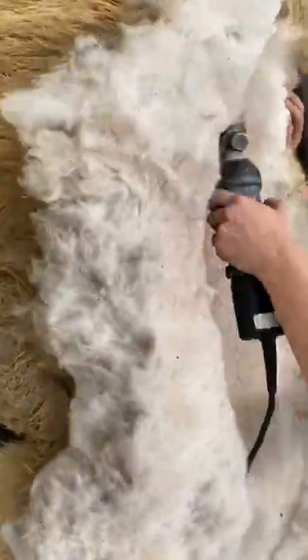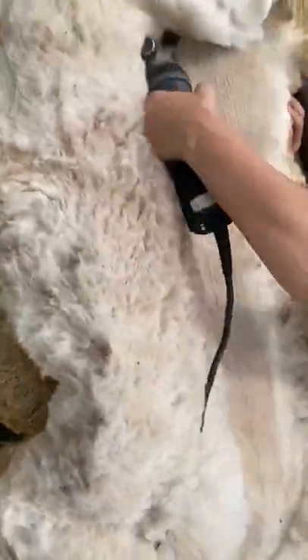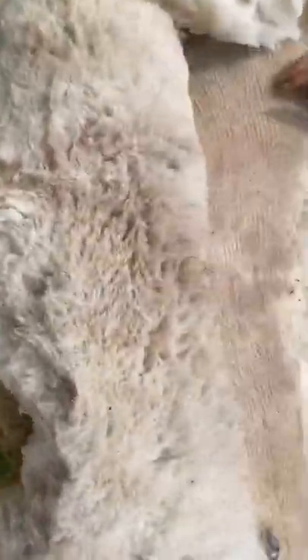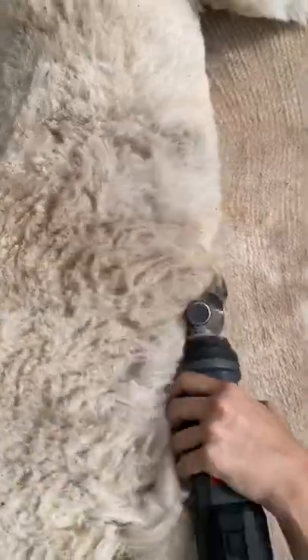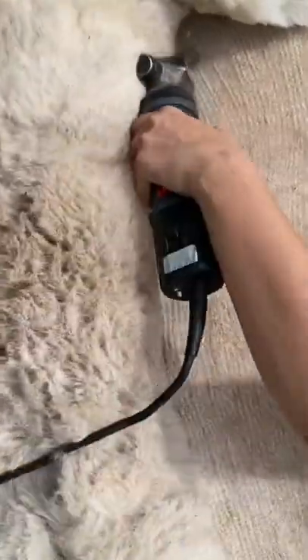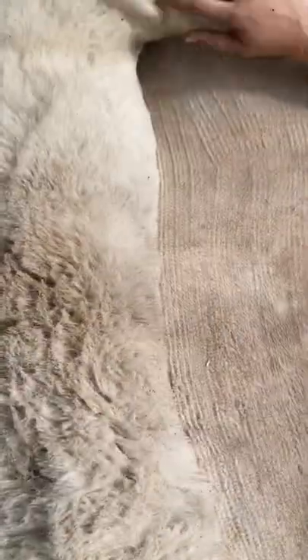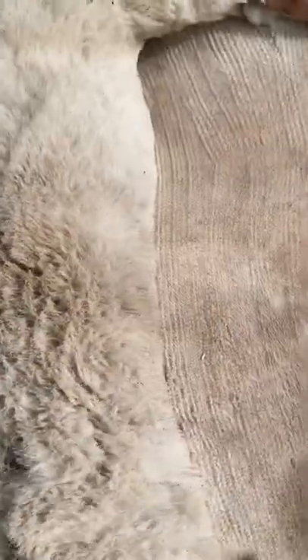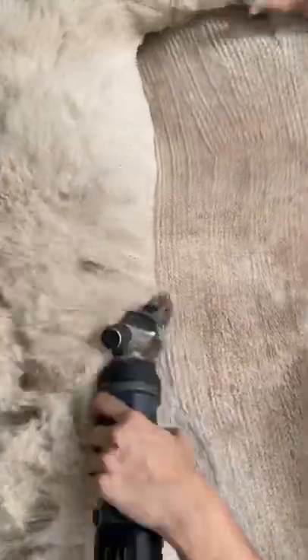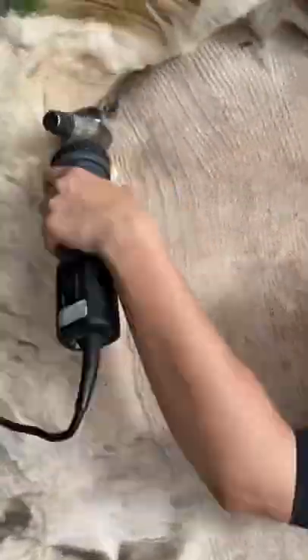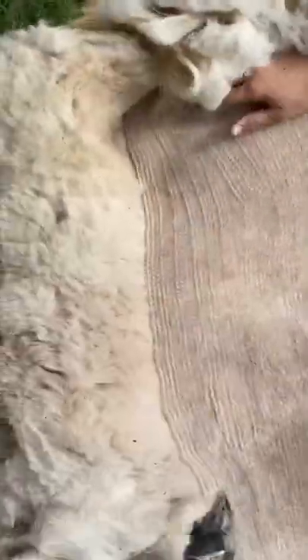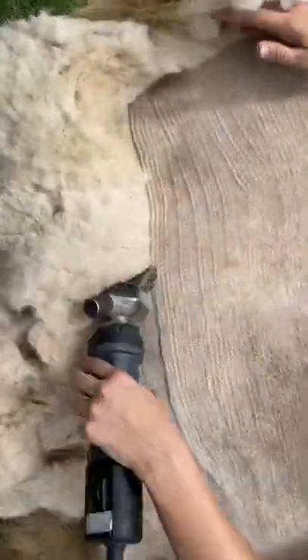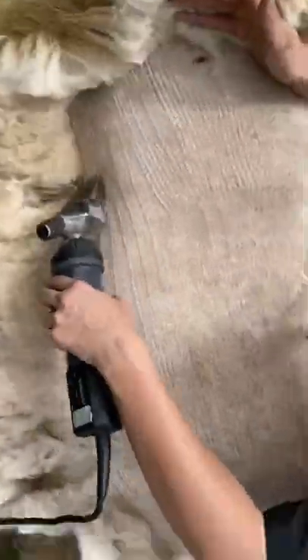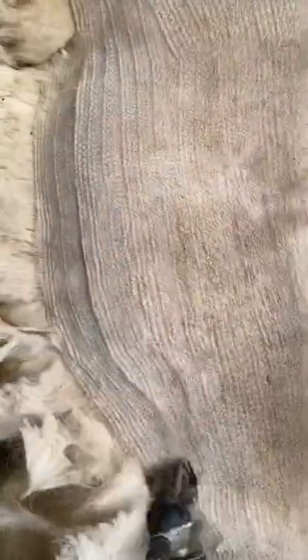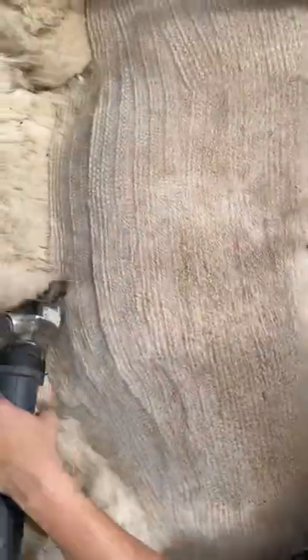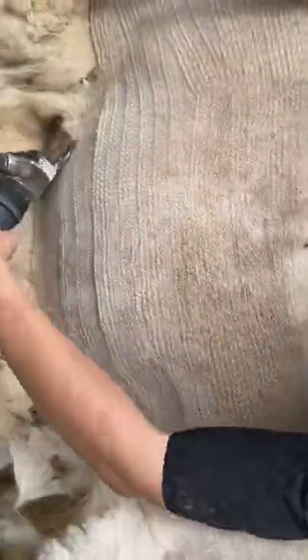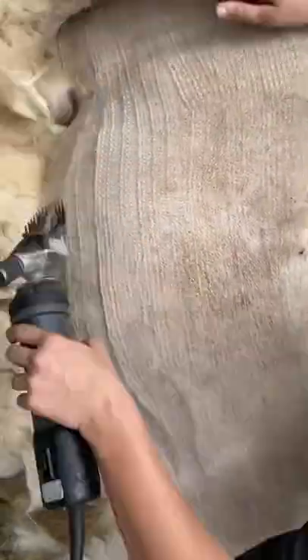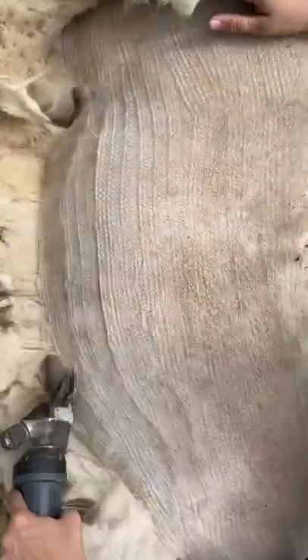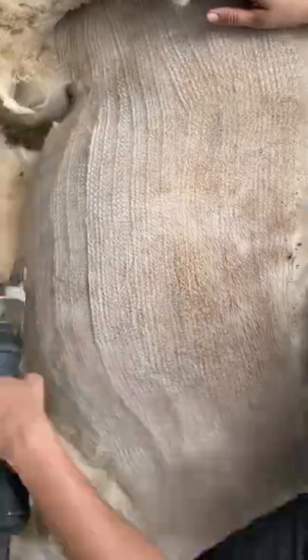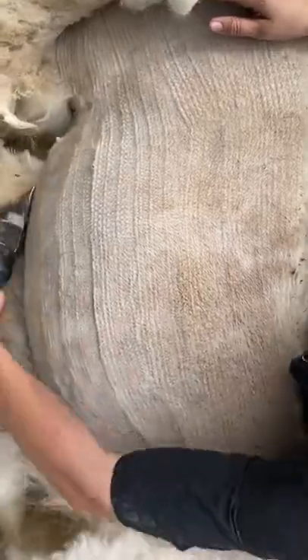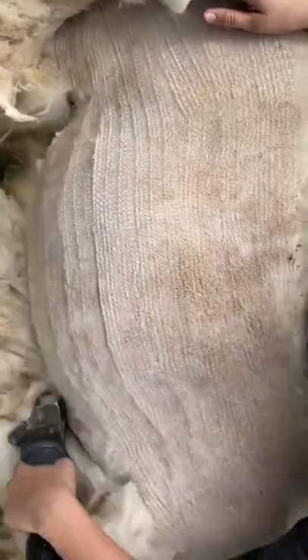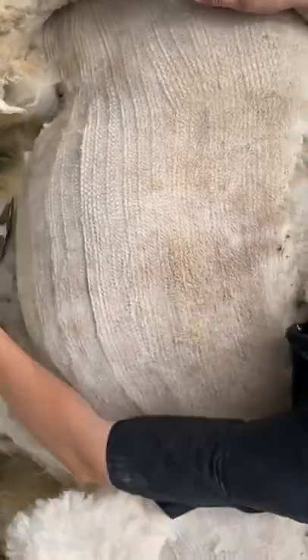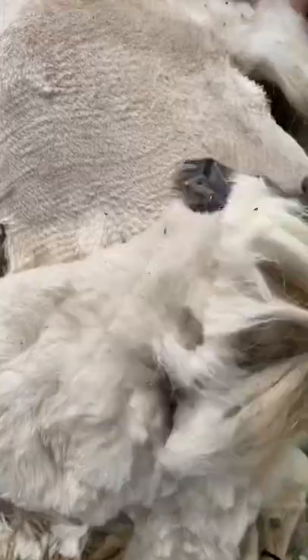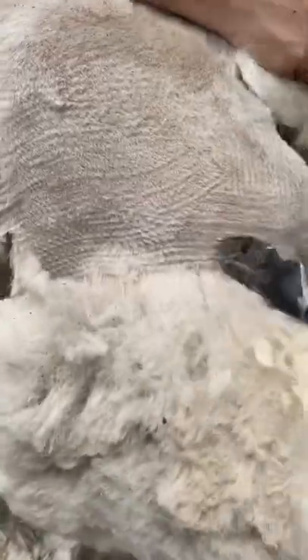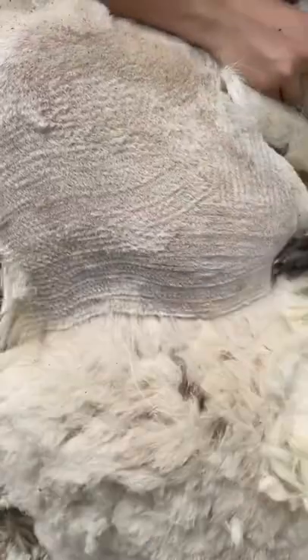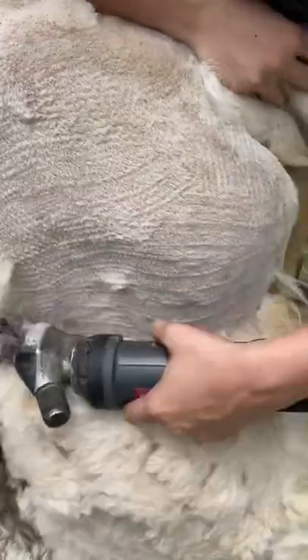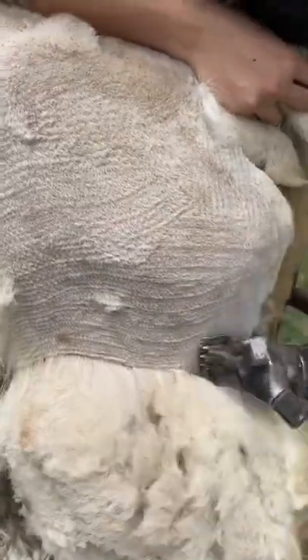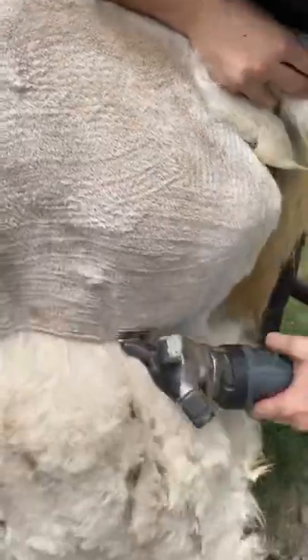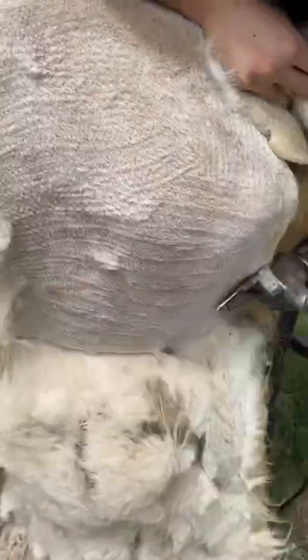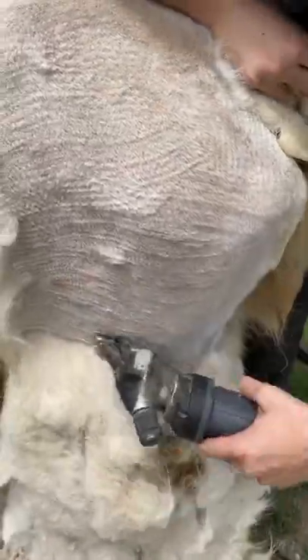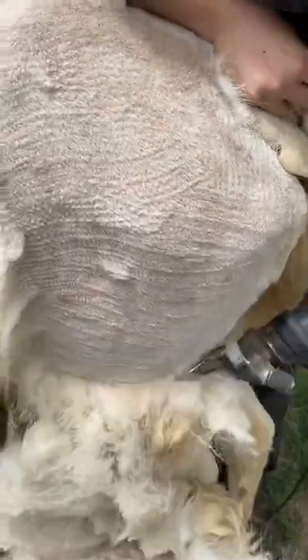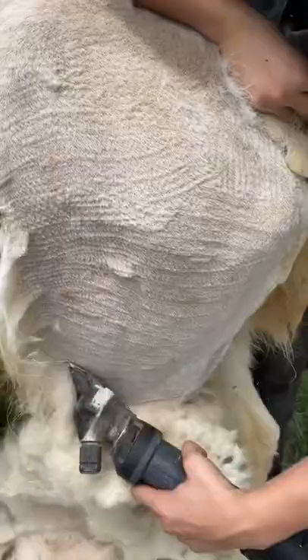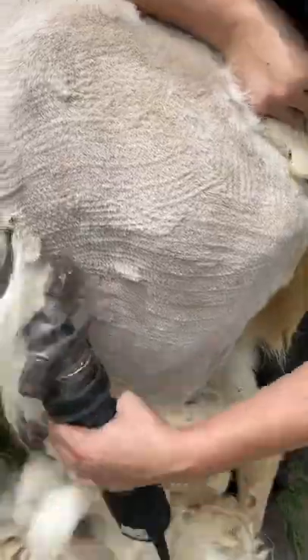First order of business is to remove that belted blanket. Bye-bye mats. Hello scratches. If you notice those varying tones, it's not his coloring — it's actually just dirt that's accumulated under all of those mats.